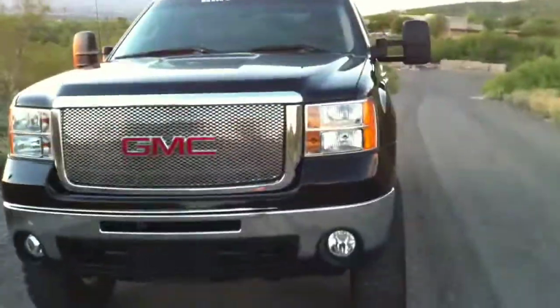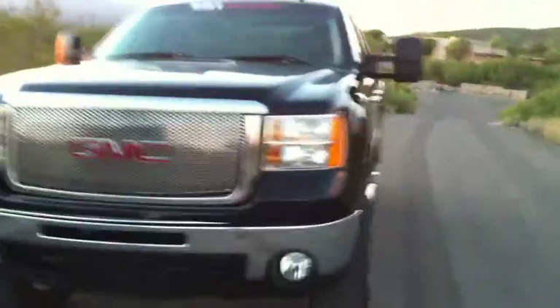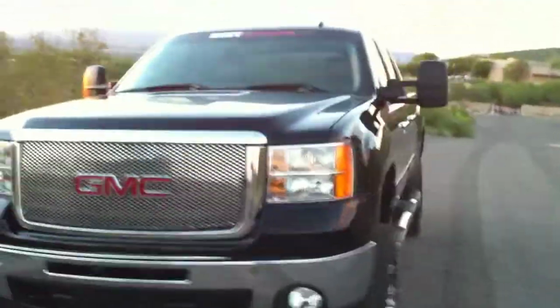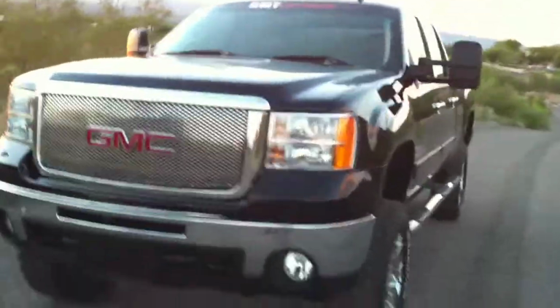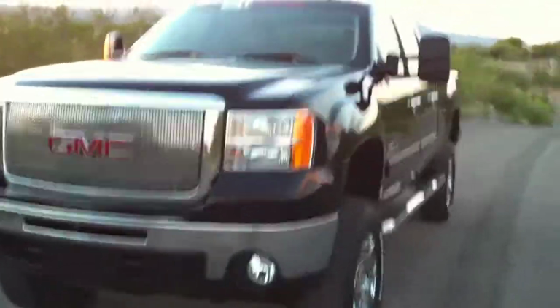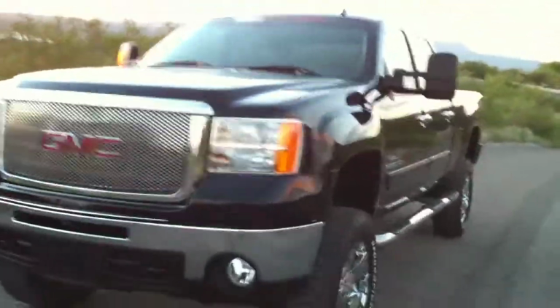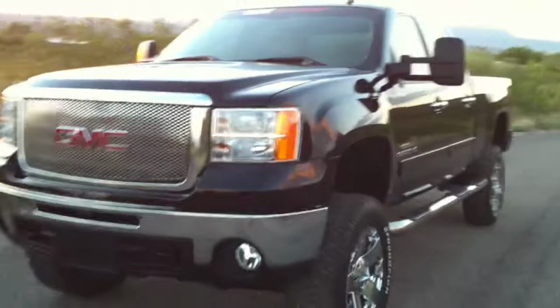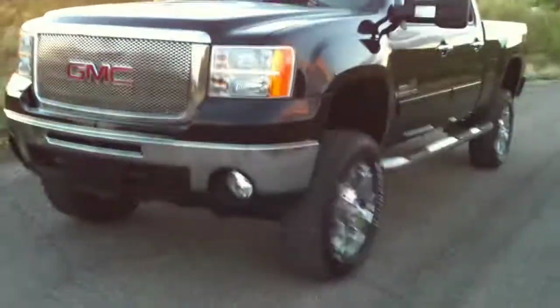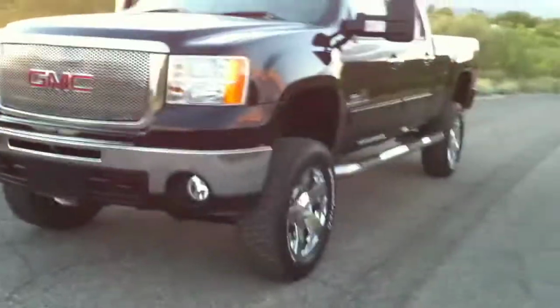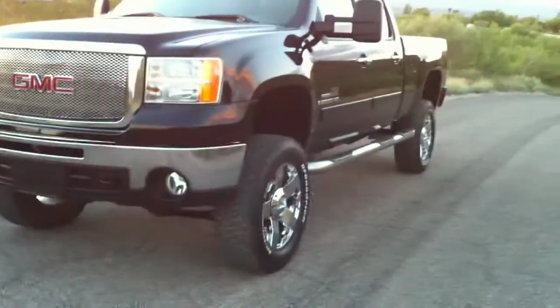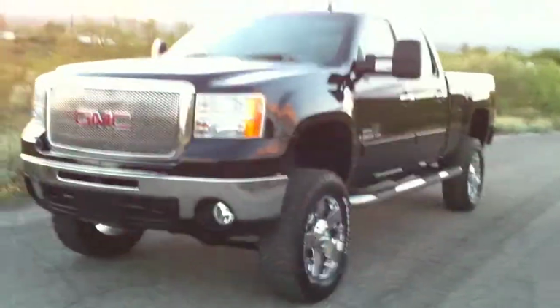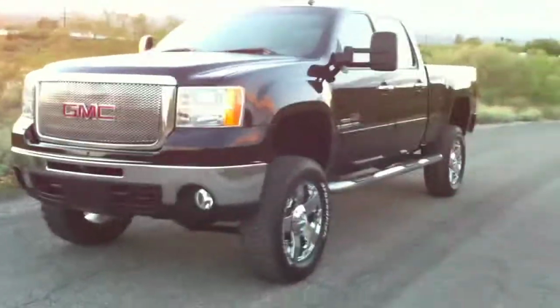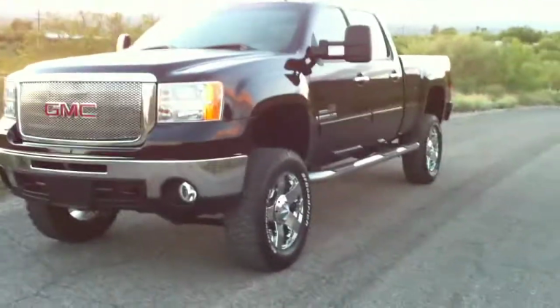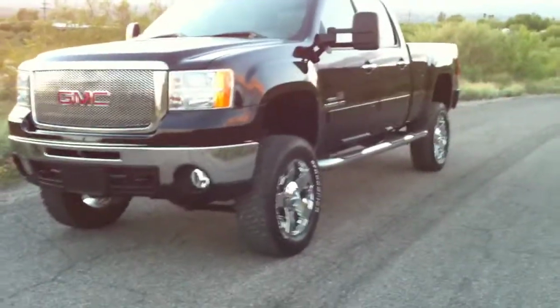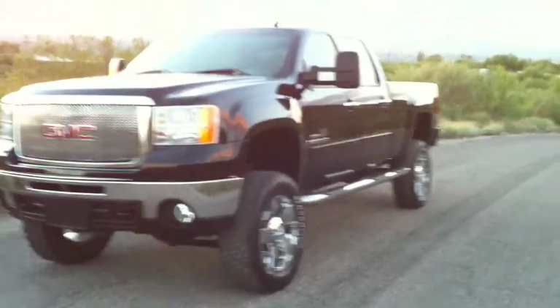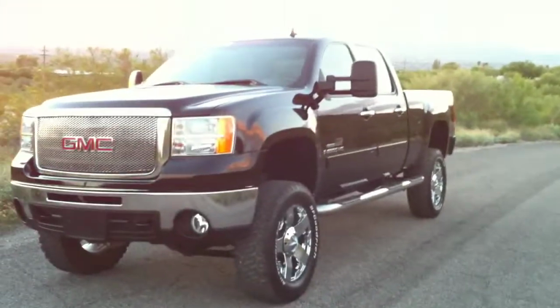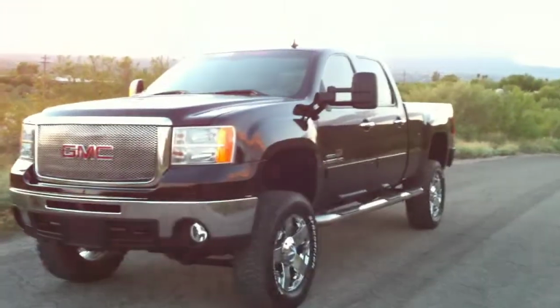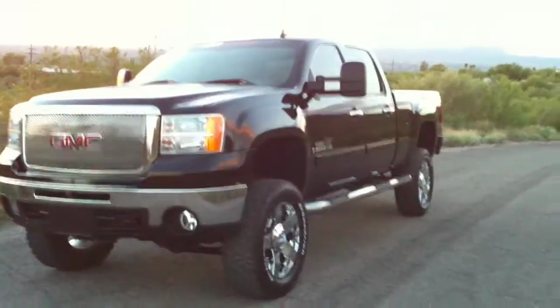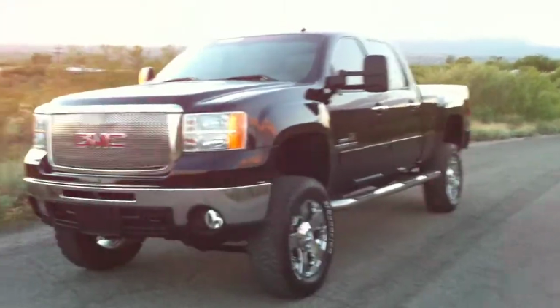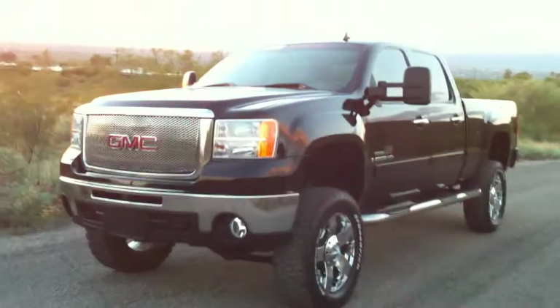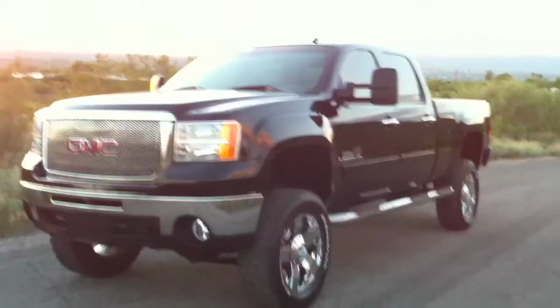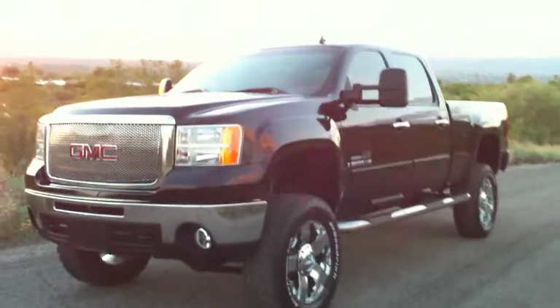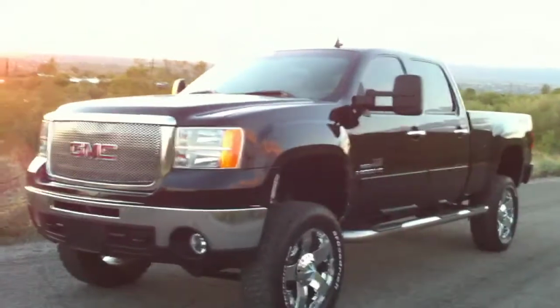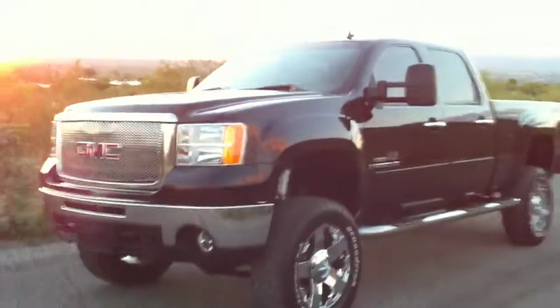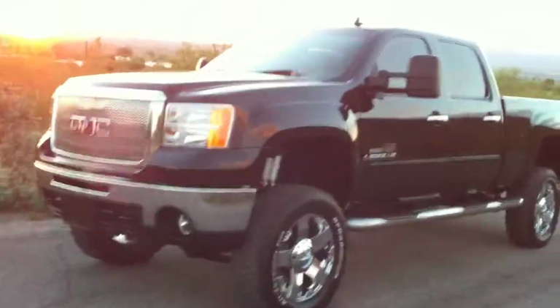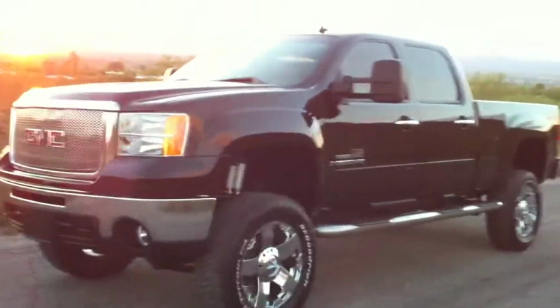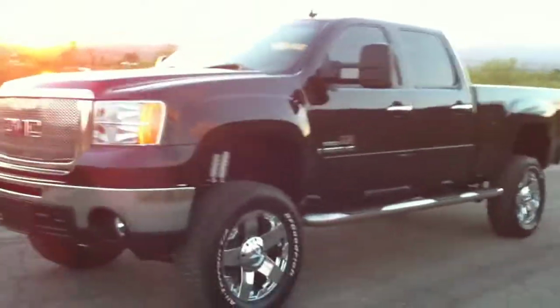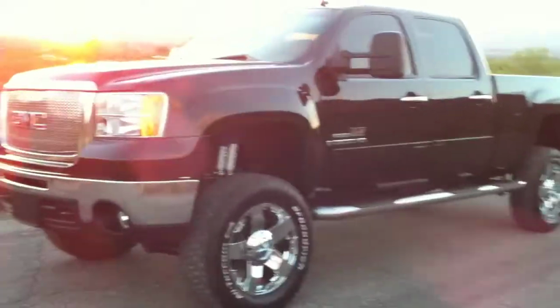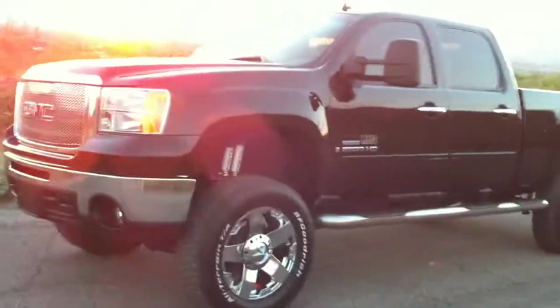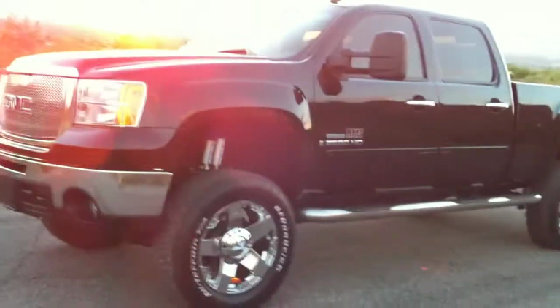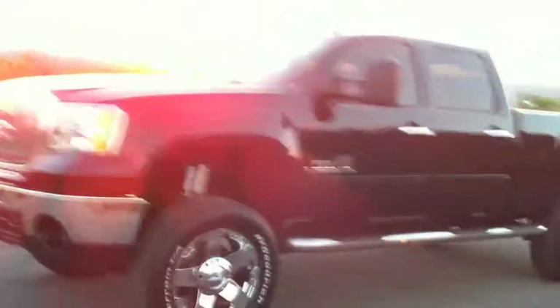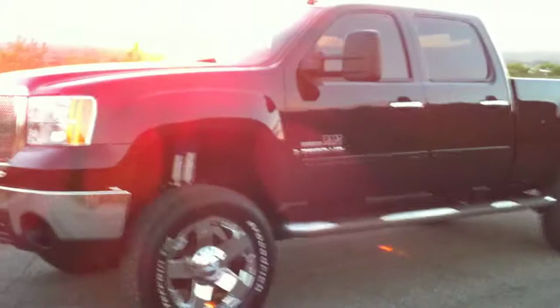This truck has 14,000 miles. It is a salvage title from a rejected repair, which is kind of different for us. What a rejected repair means is that it was involved in a non-salvage level accident — basically your garden variety accident — and it was repaired.